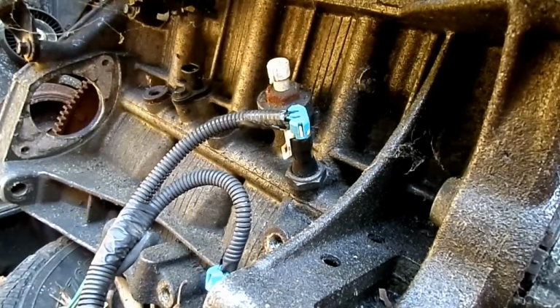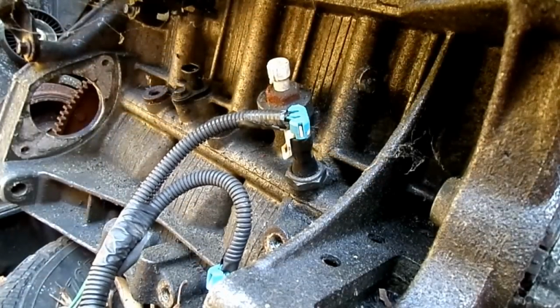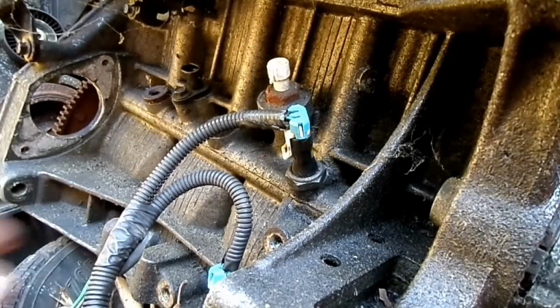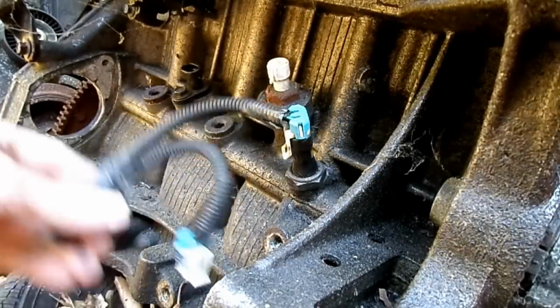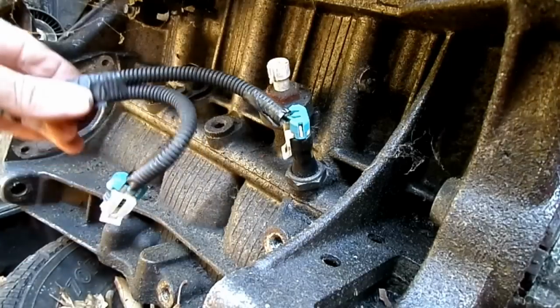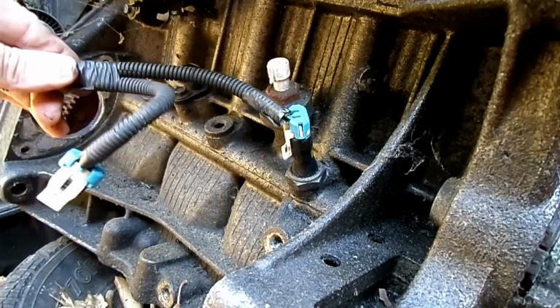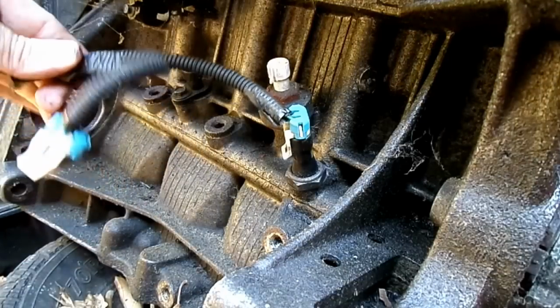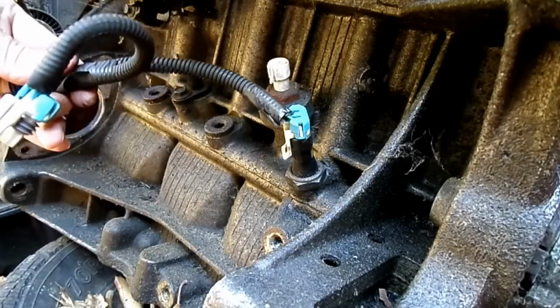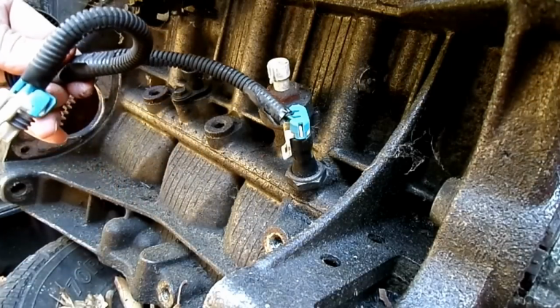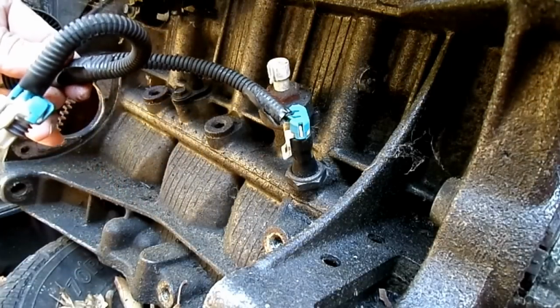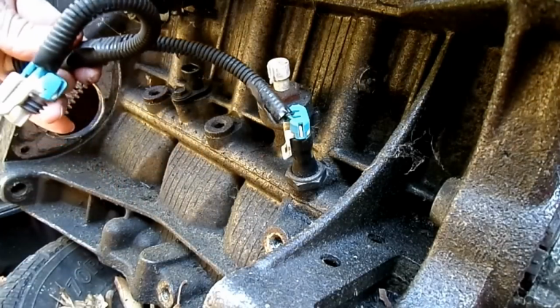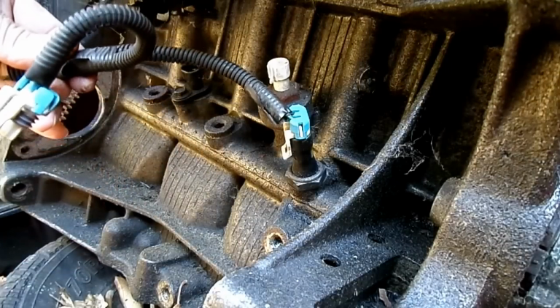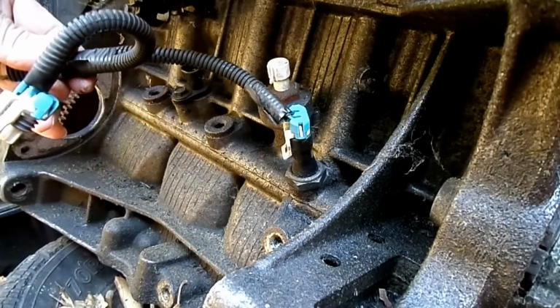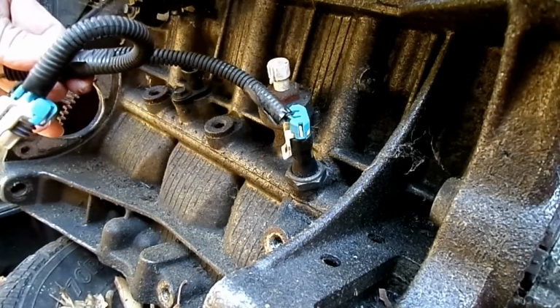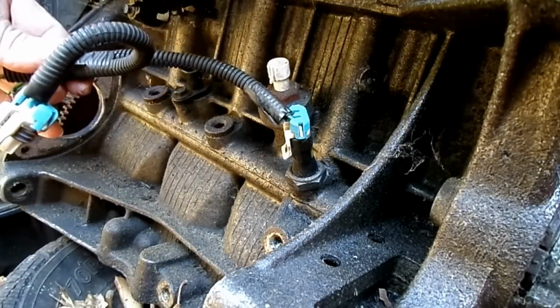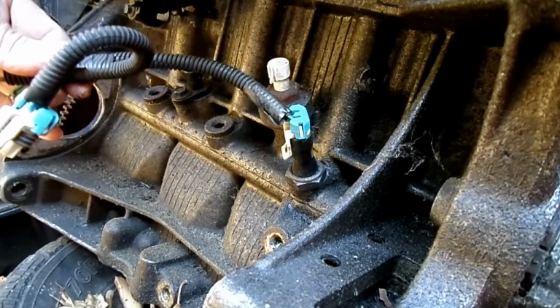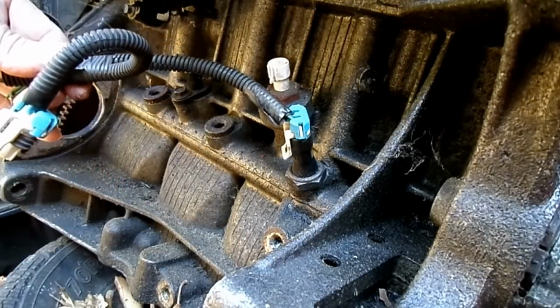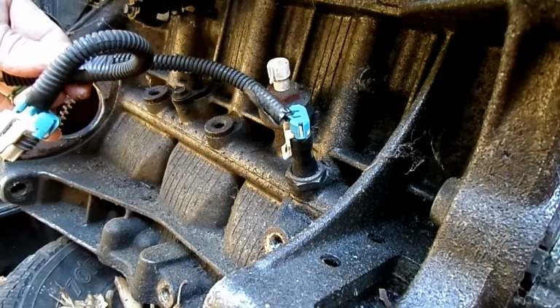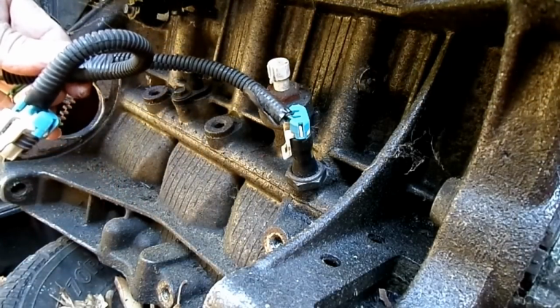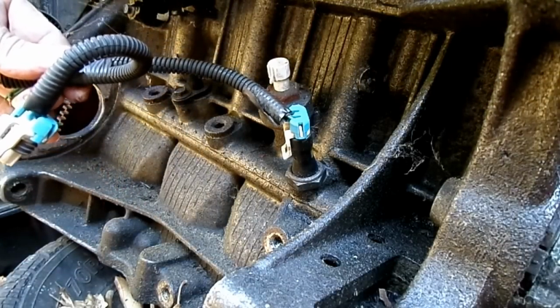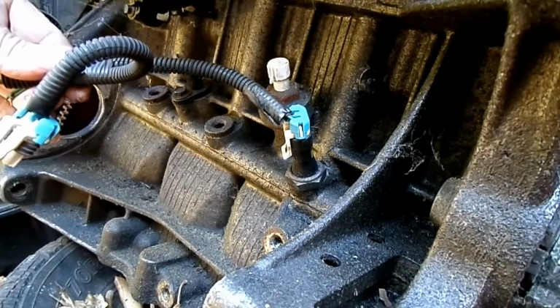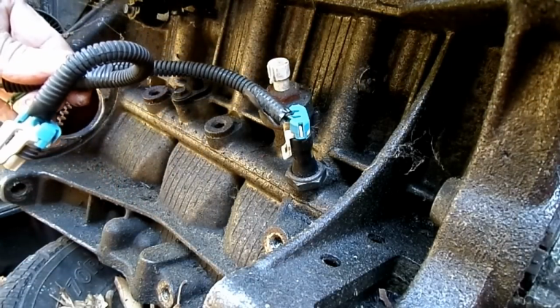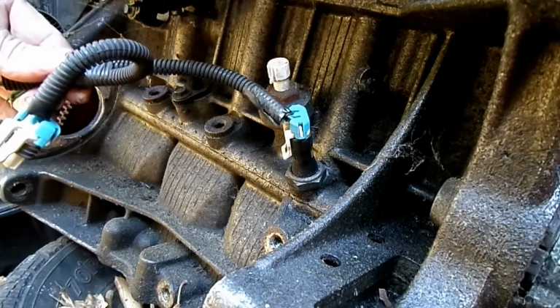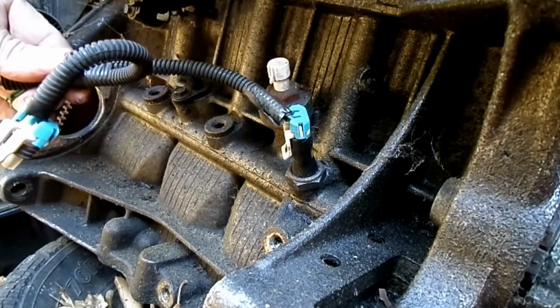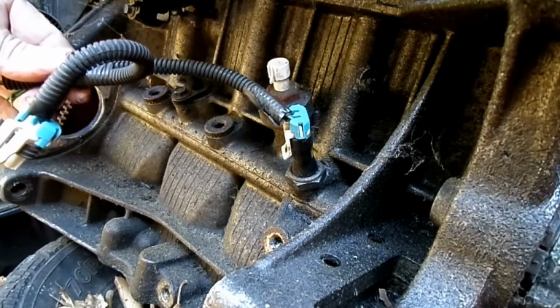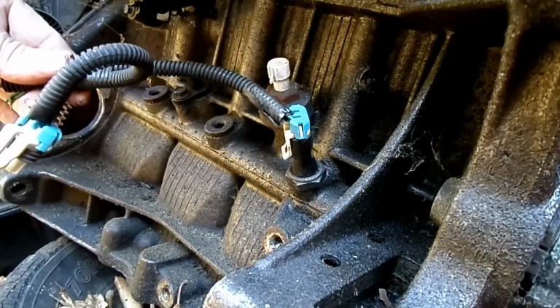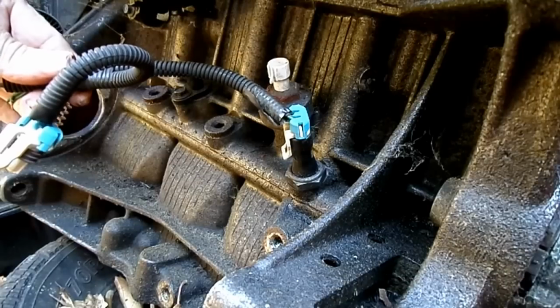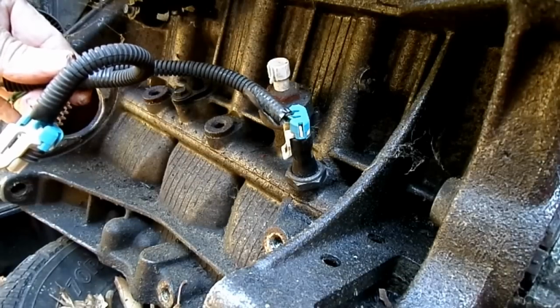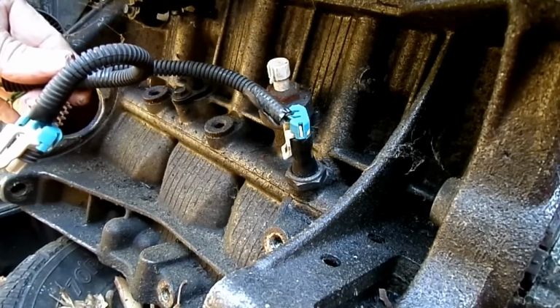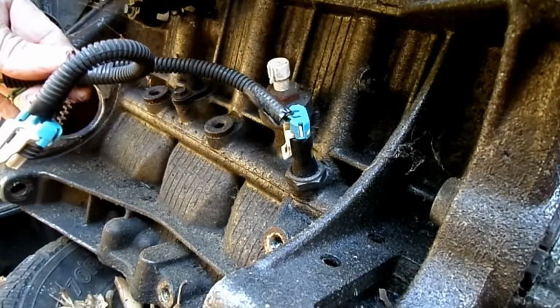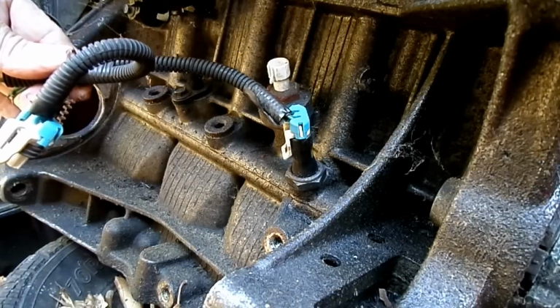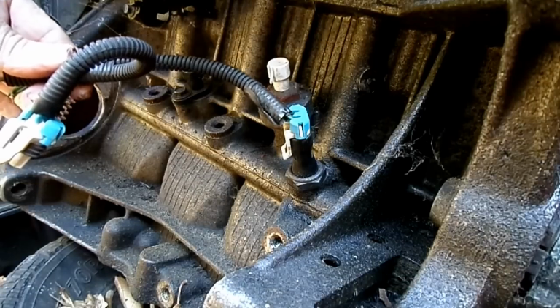Put the electrical connector back on and that's it — job's all done. That's all there is to replacing an oil pressure switch on your Saturn S series.